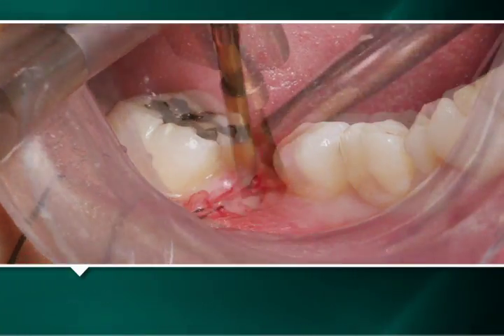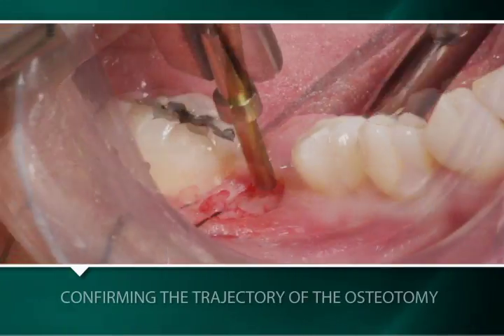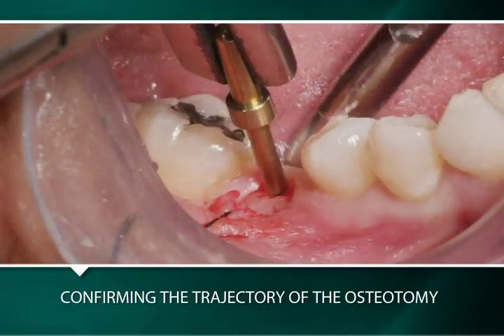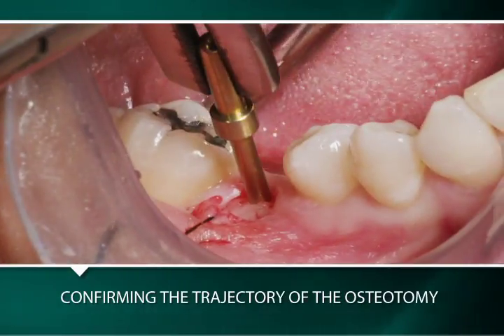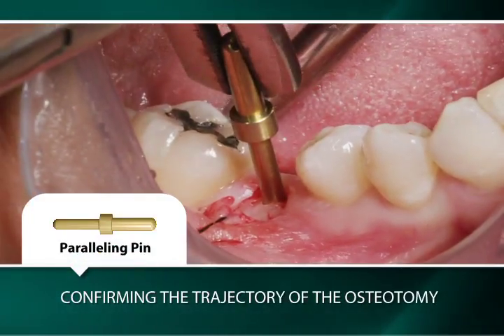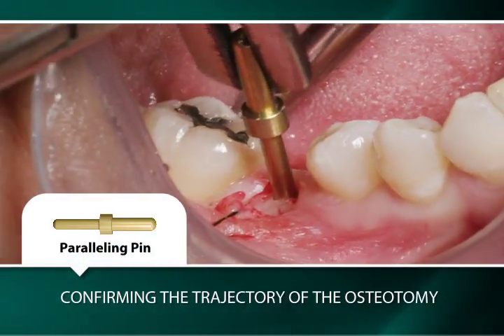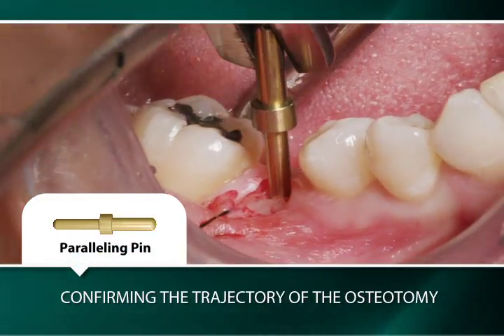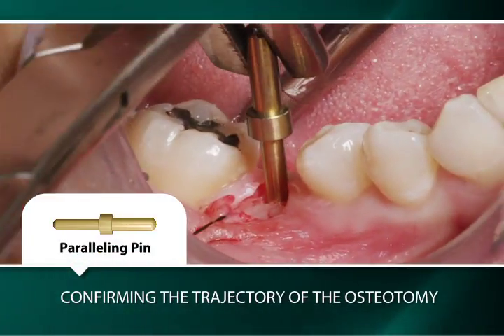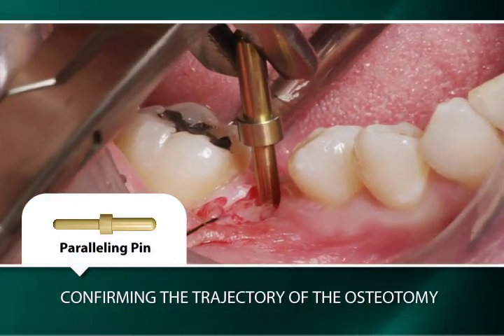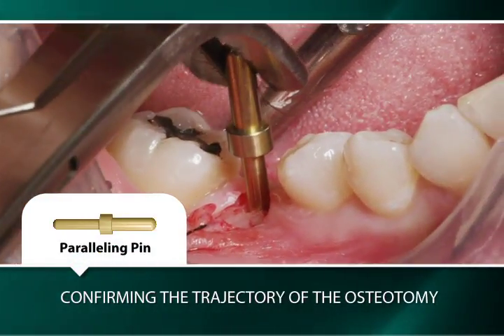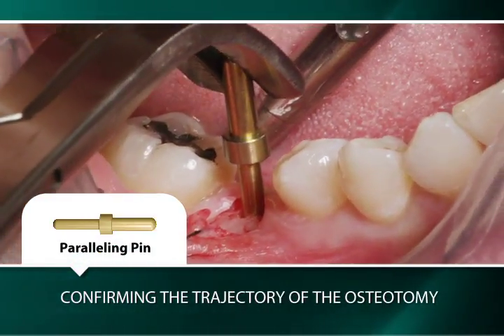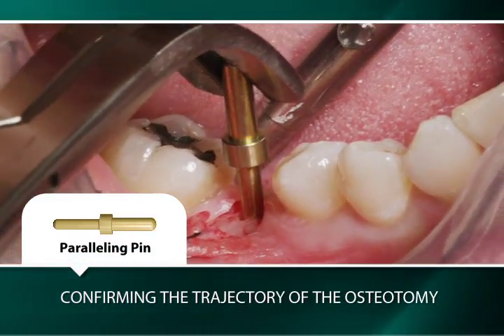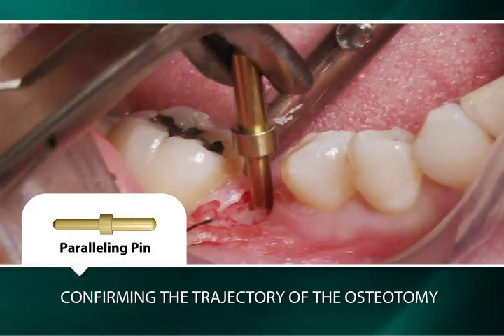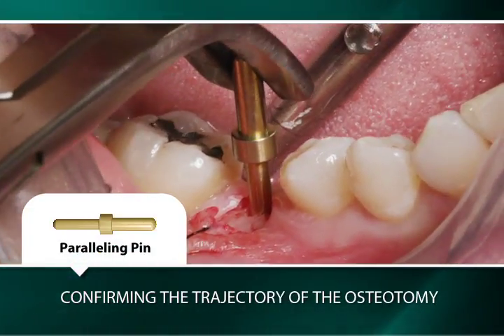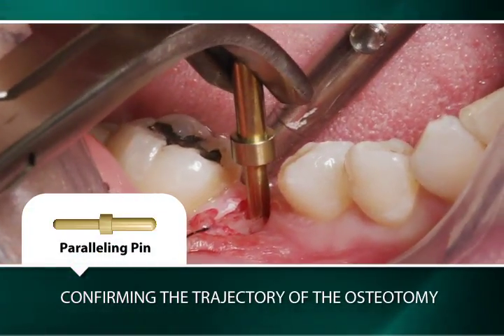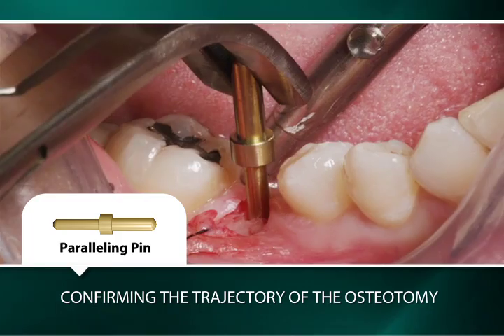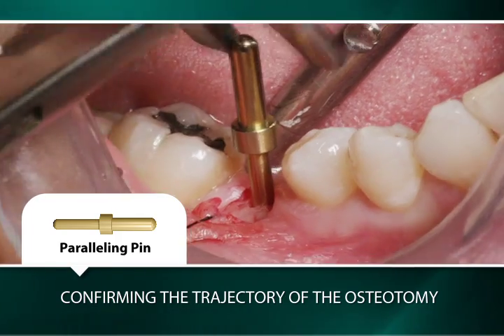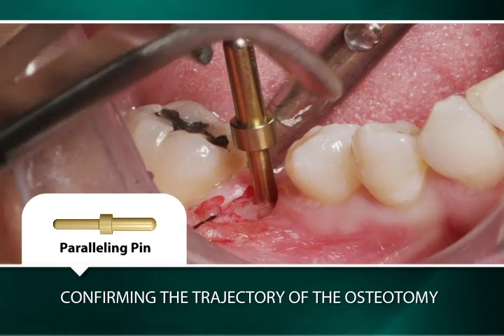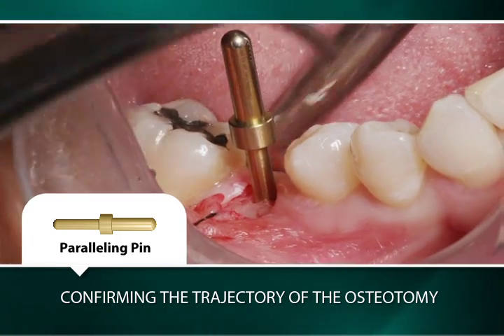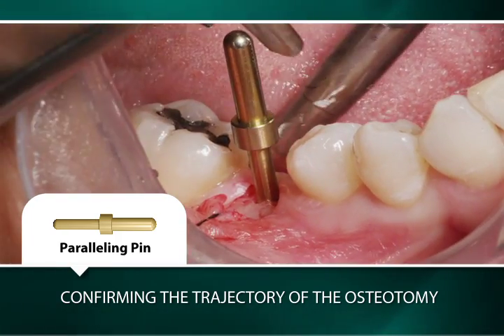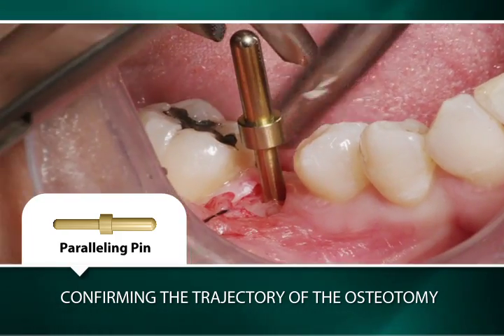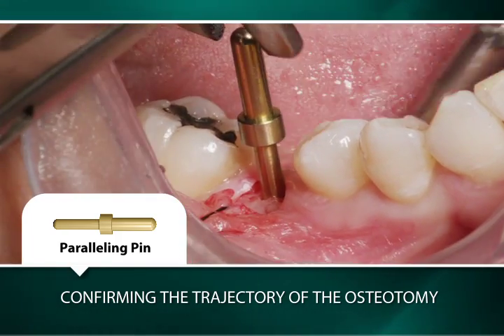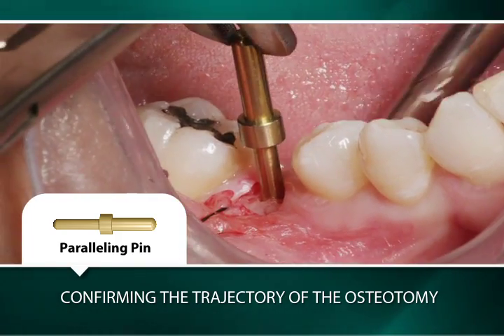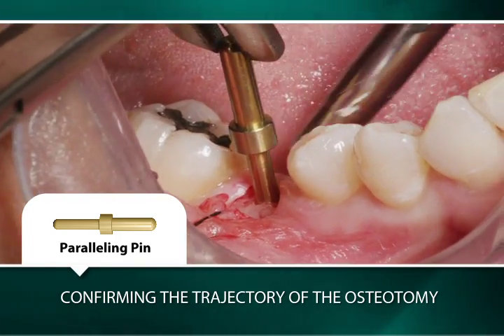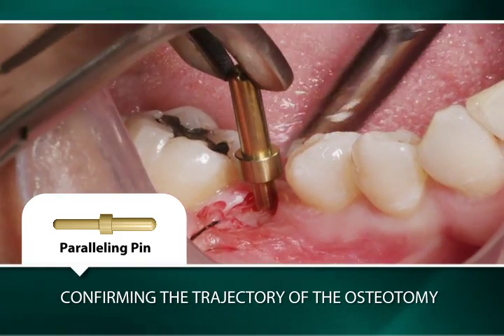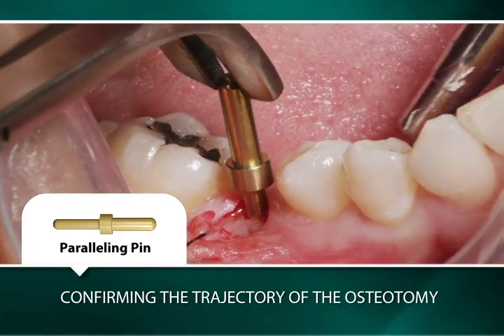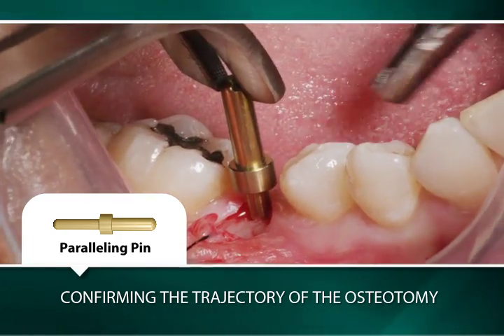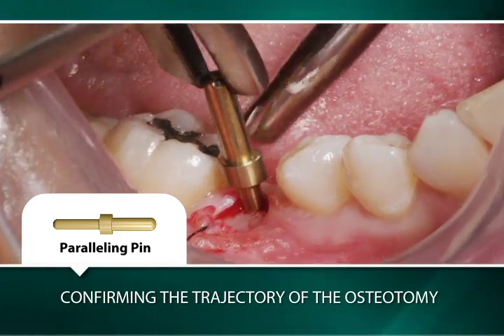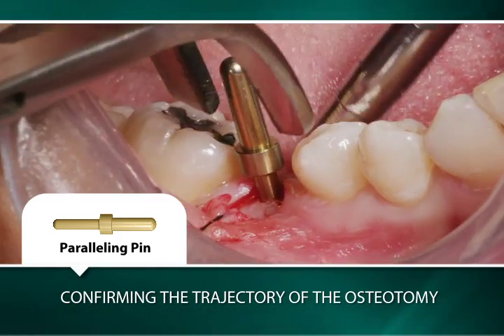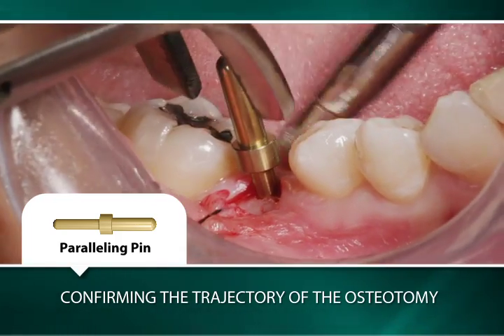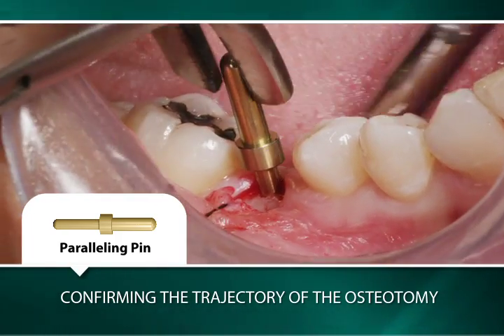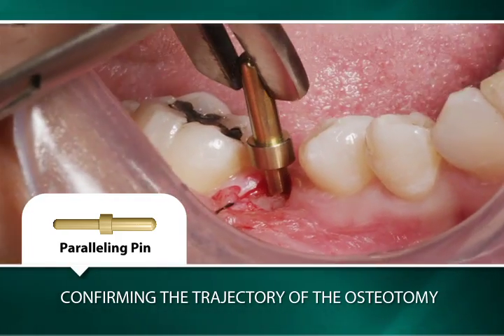A gold-colored paralleling pin is then placed into the pilot osteotomy to confirm the appropriateness of the osteotomy's position and its trajectory.